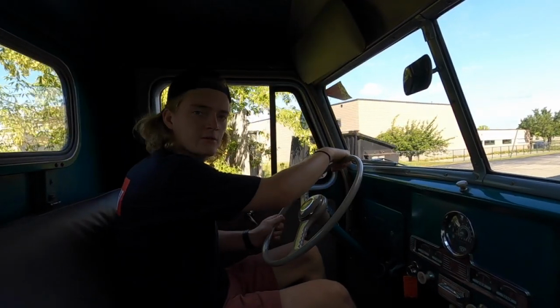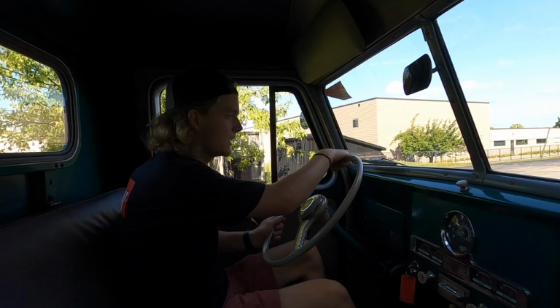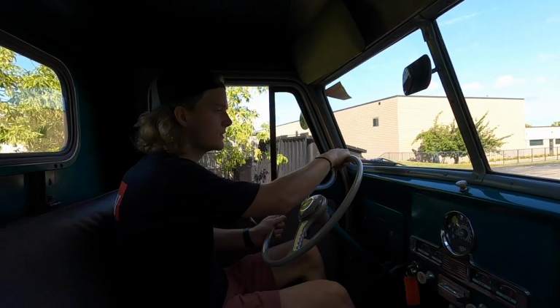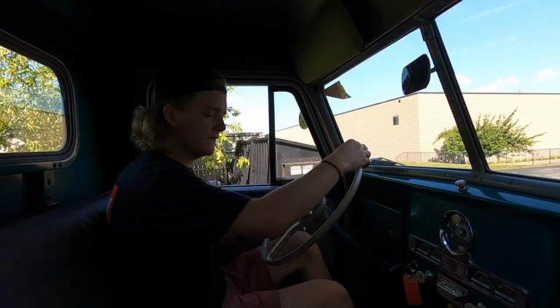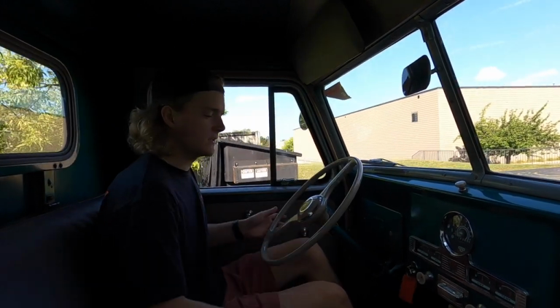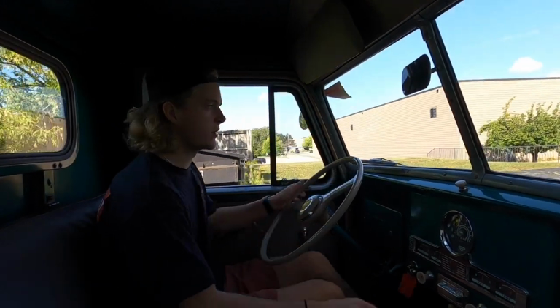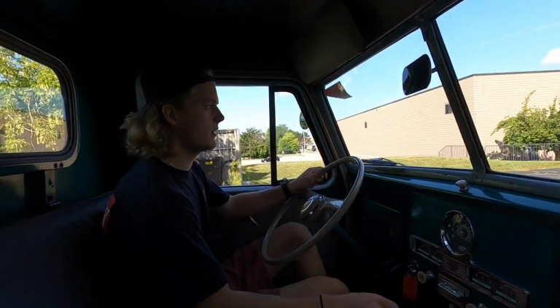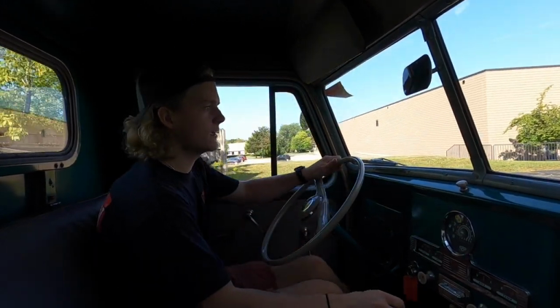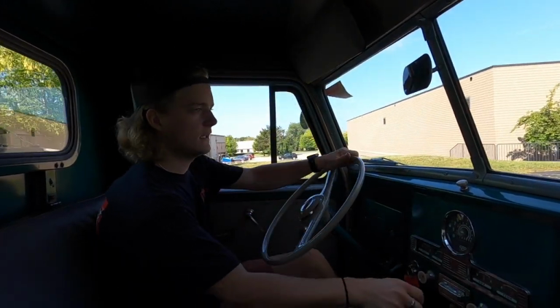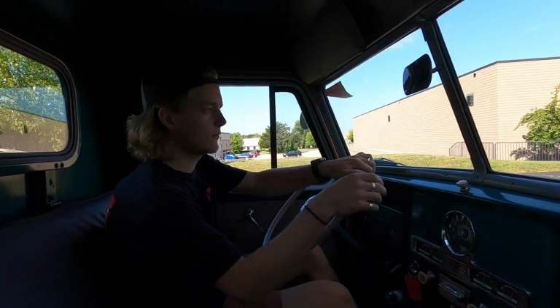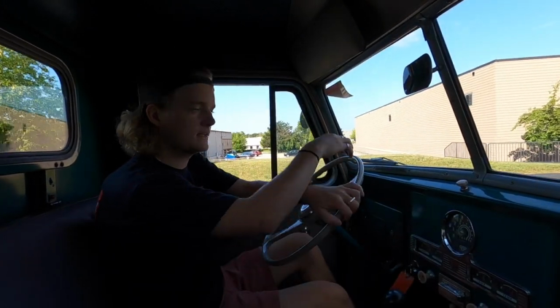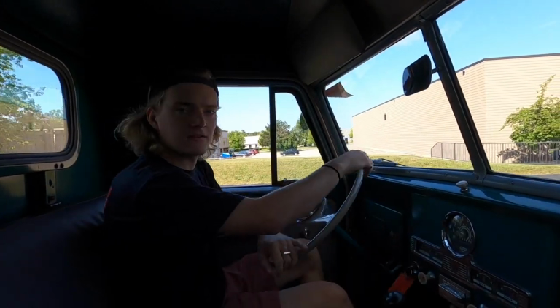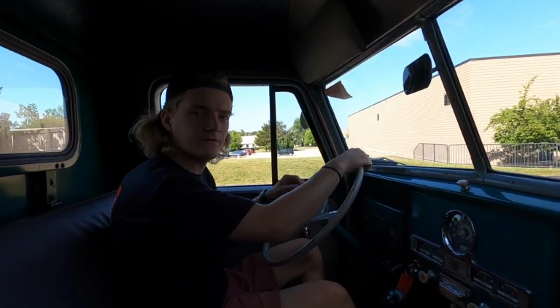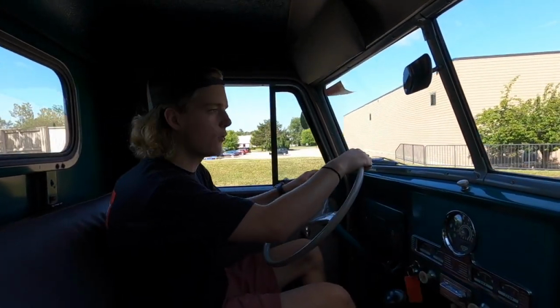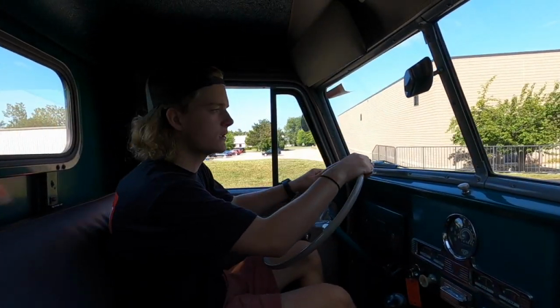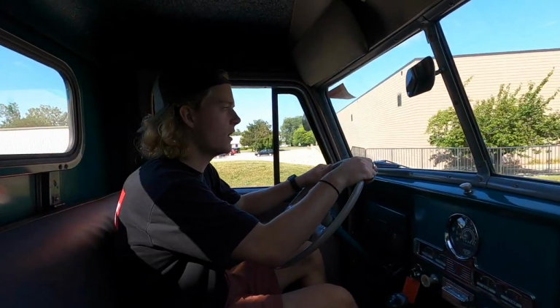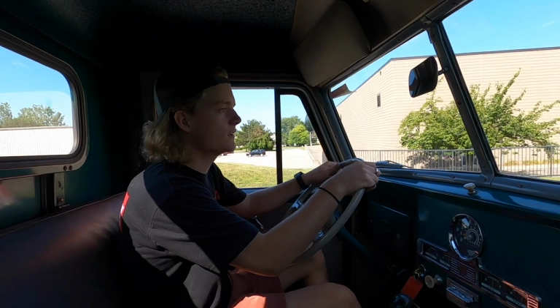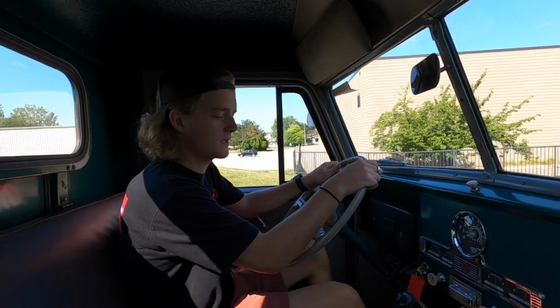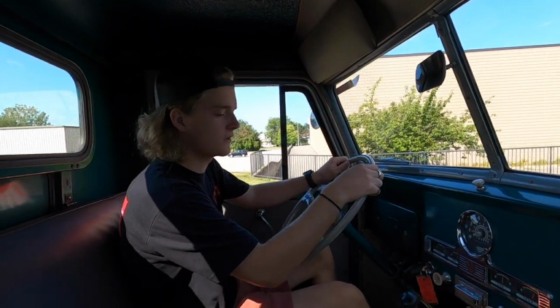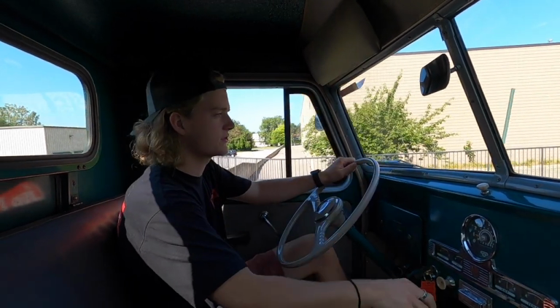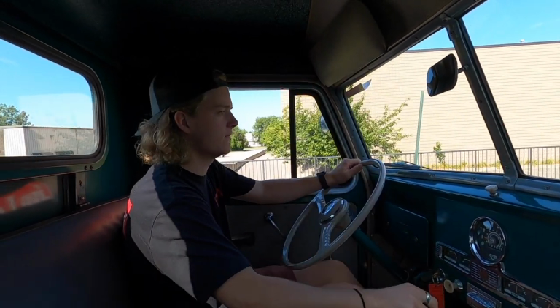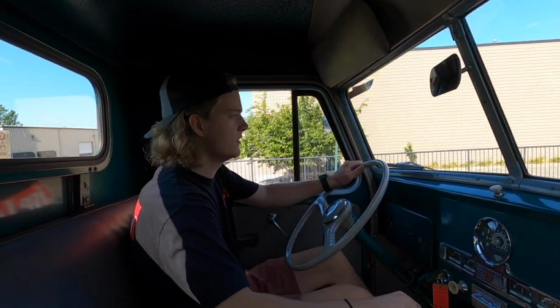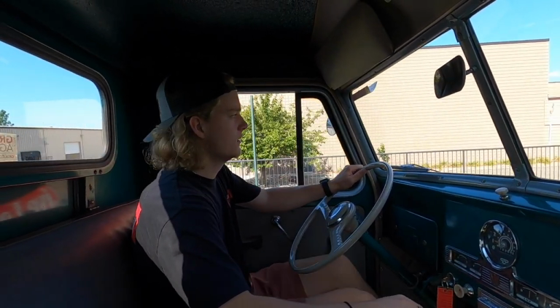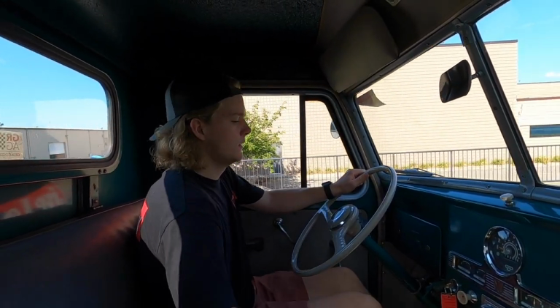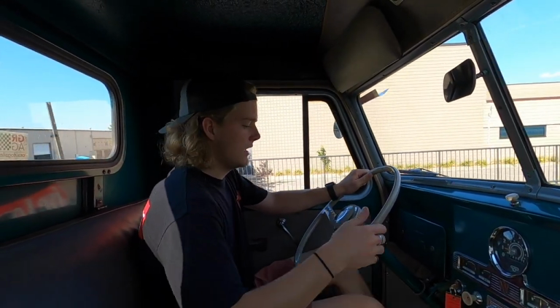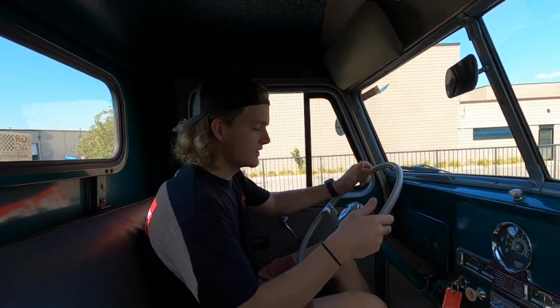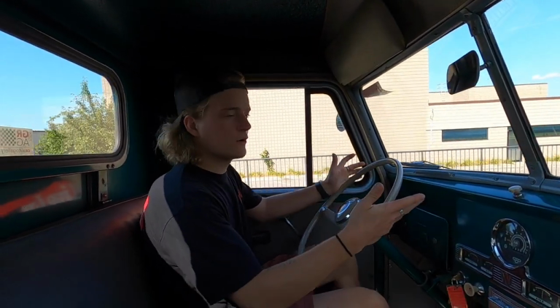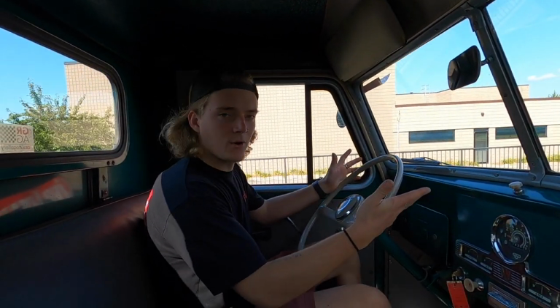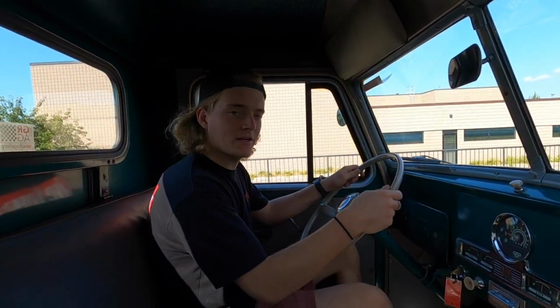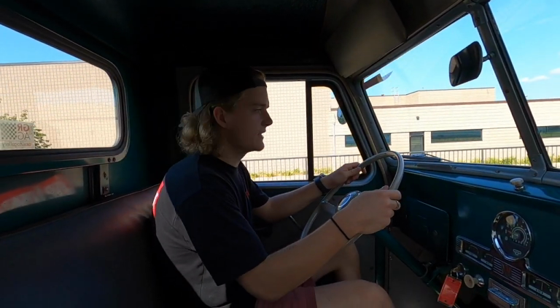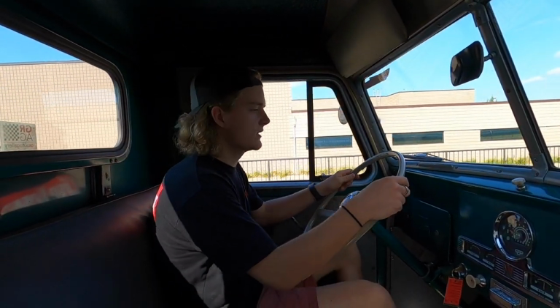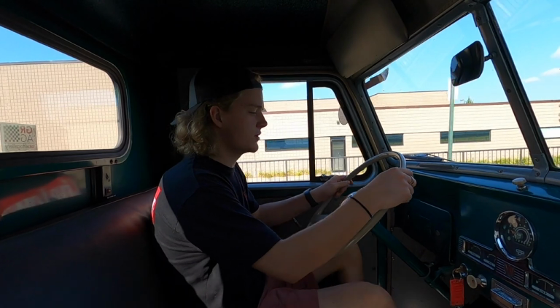How's it going, everyone? Steve here with the GR Auto Gallery, and today we're going to take this 1954 Willys pickup for a little test drive. We're just going to see how it goes down the road and make sure everything's working as it should.